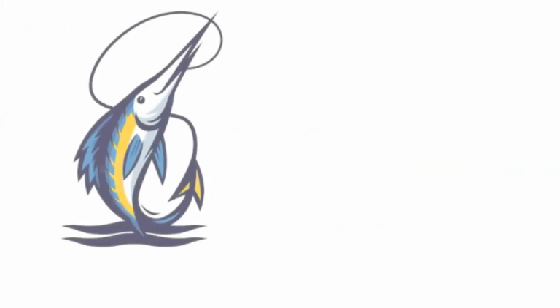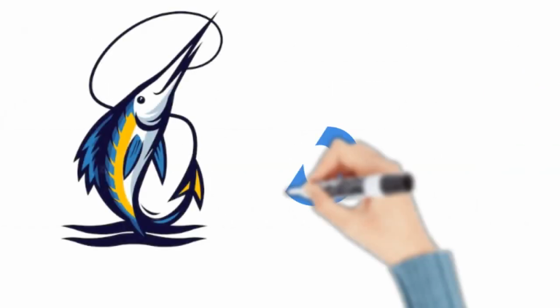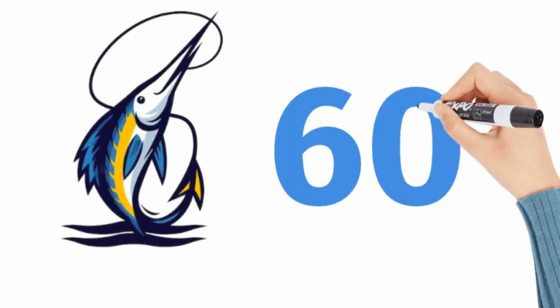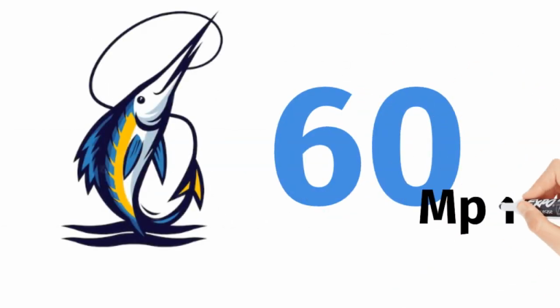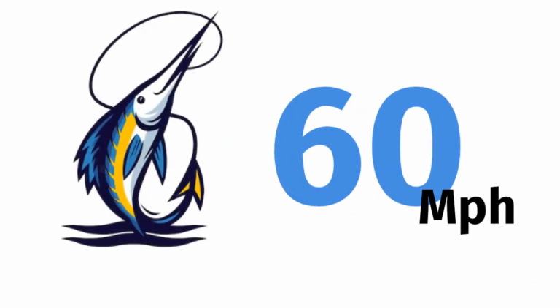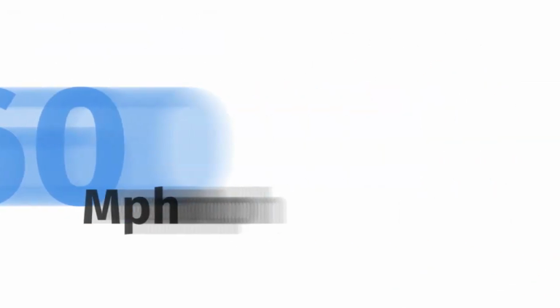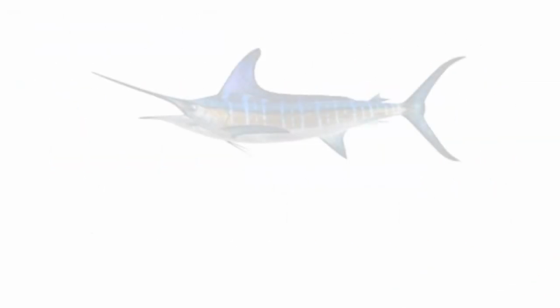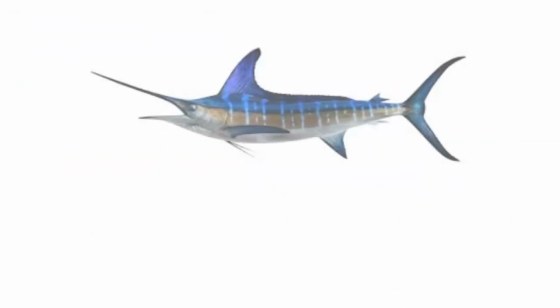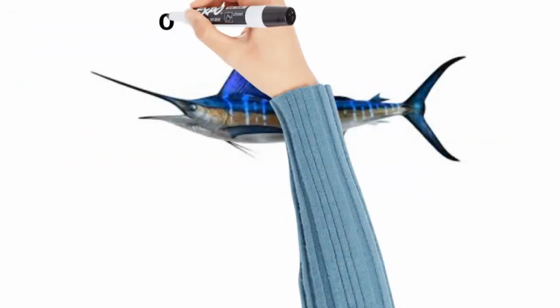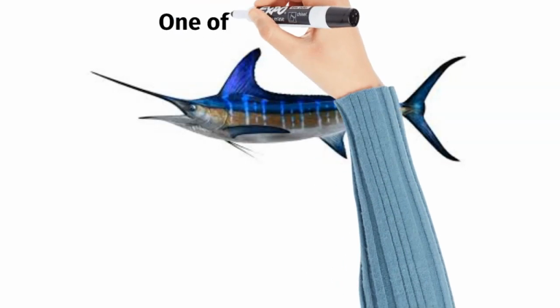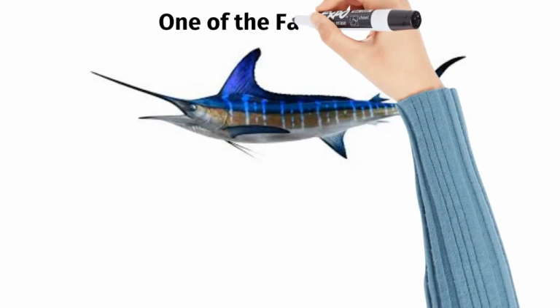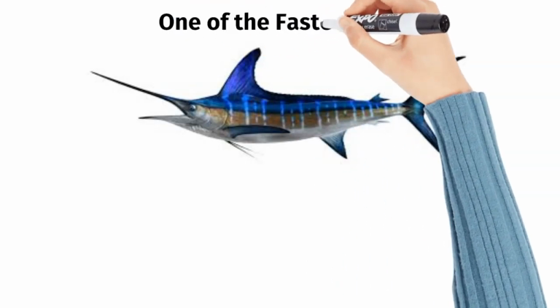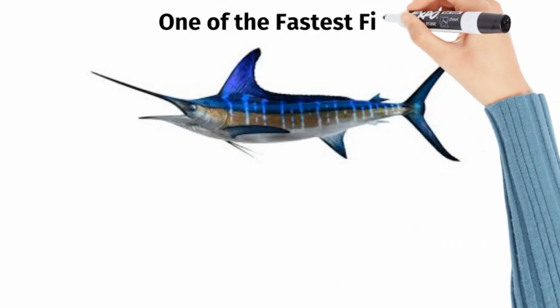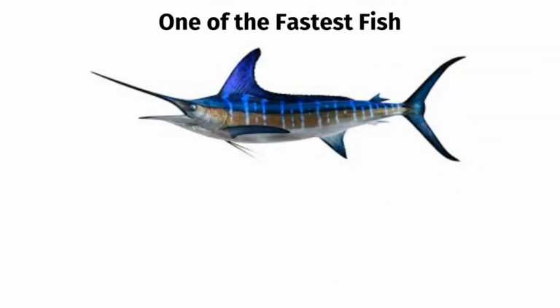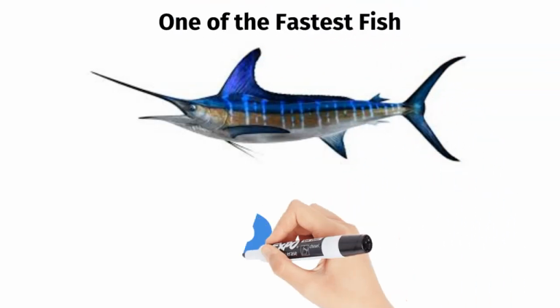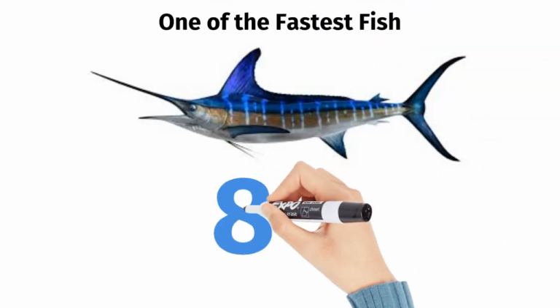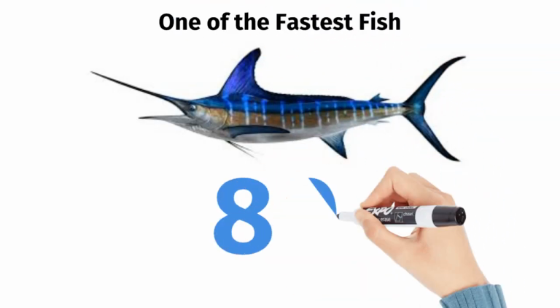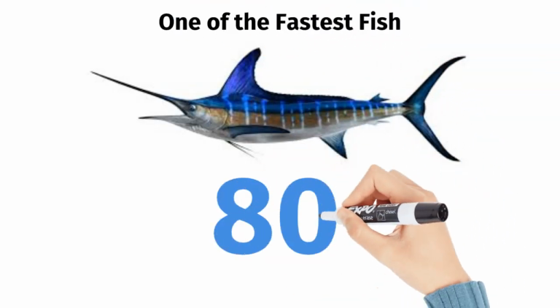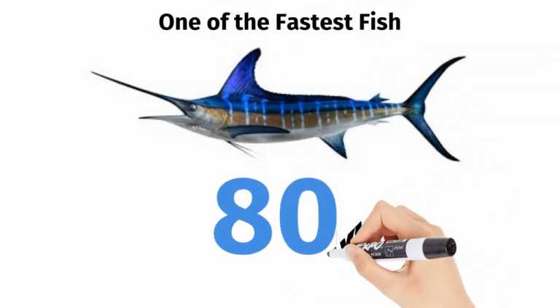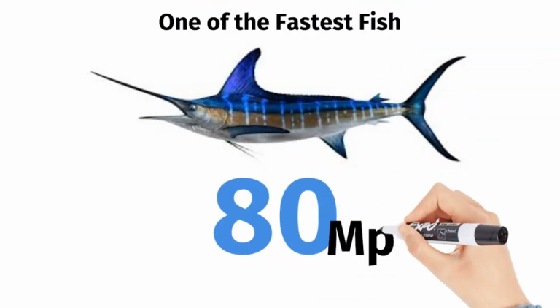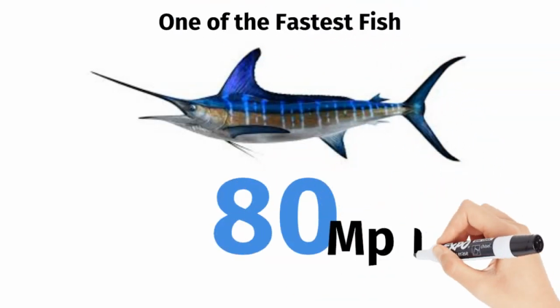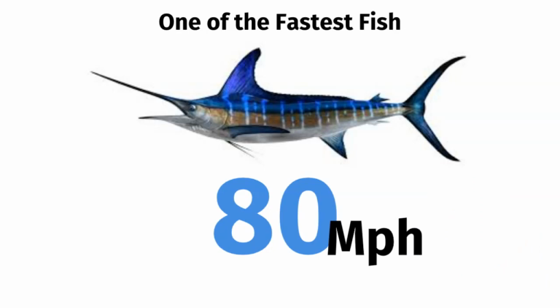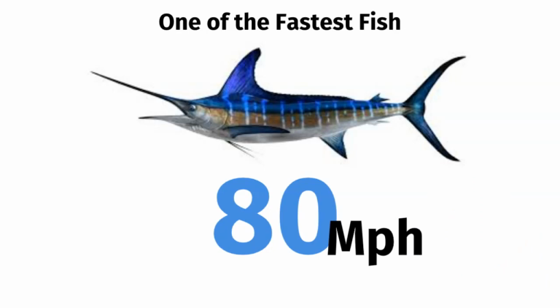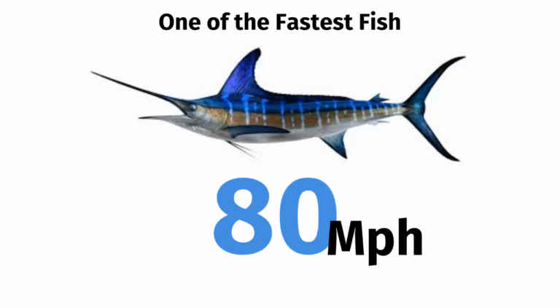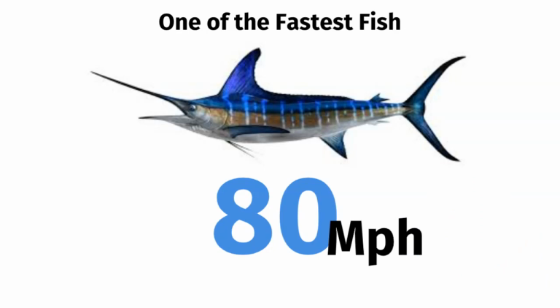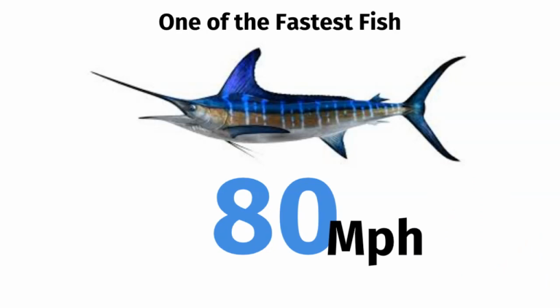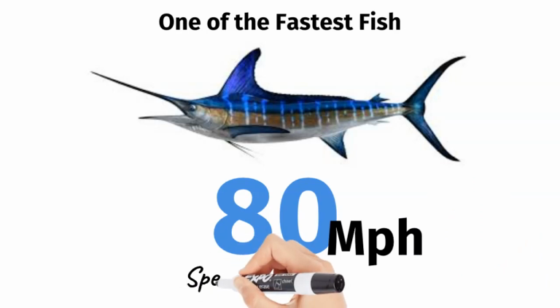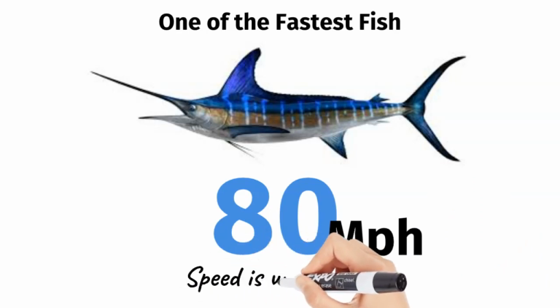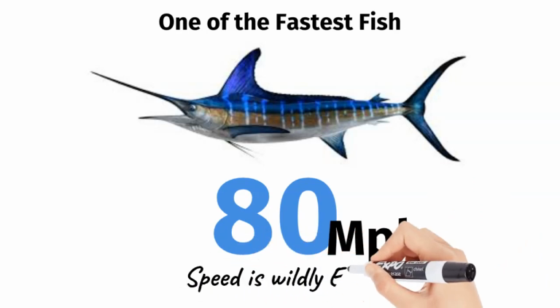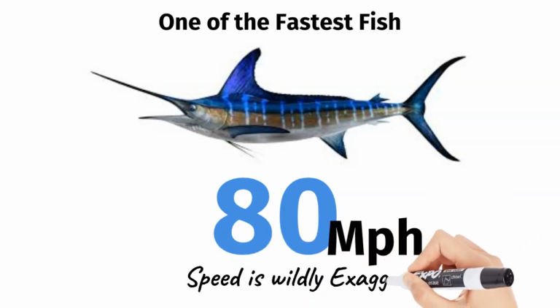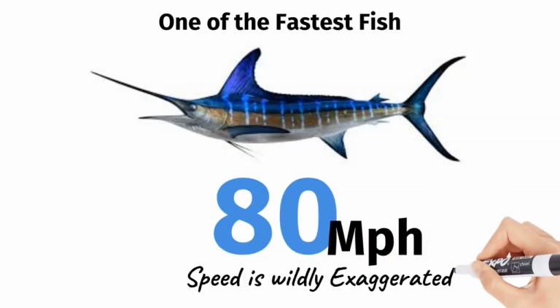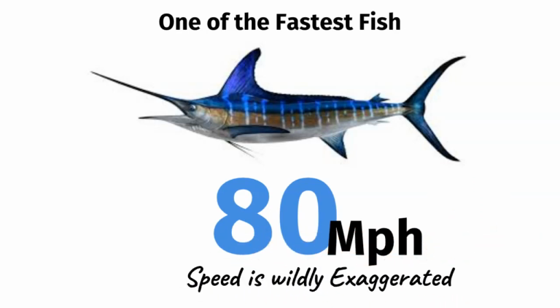Swordfish can dive up to 60 miles per hour, and if we talk about marlin, then we are talking about one of the fastest fish in the ocean, with an average speed of up to 80 miles per hour, but speeds are often wildly exaggerated in popular media.